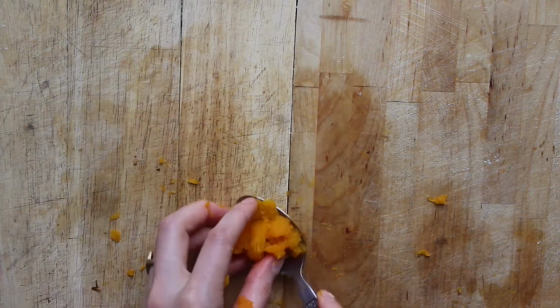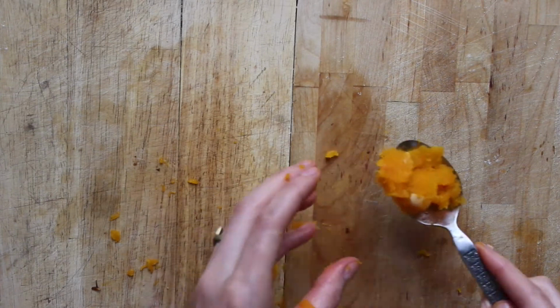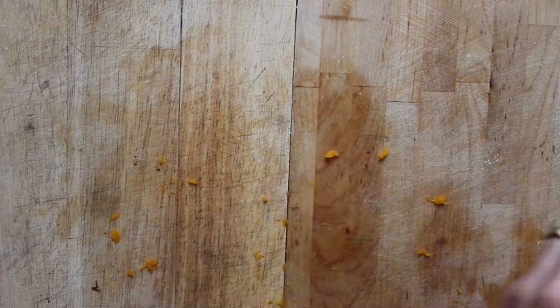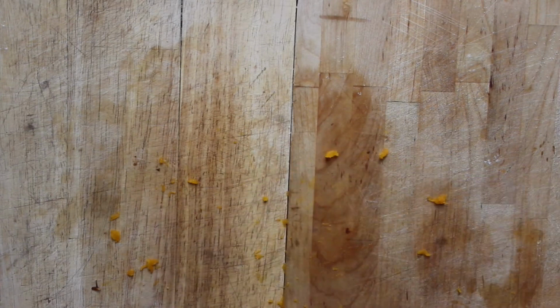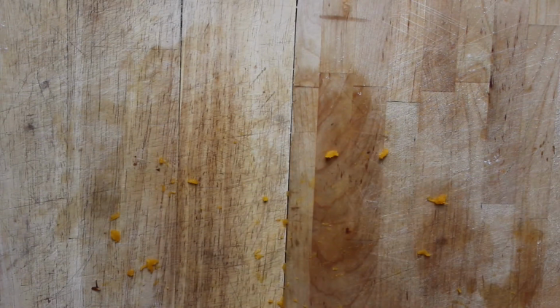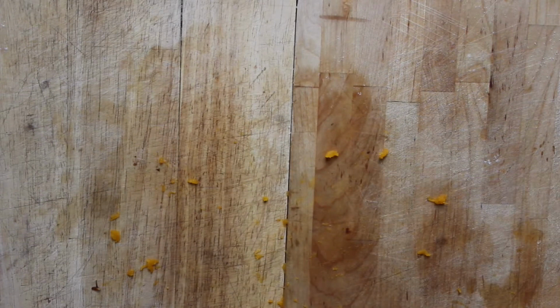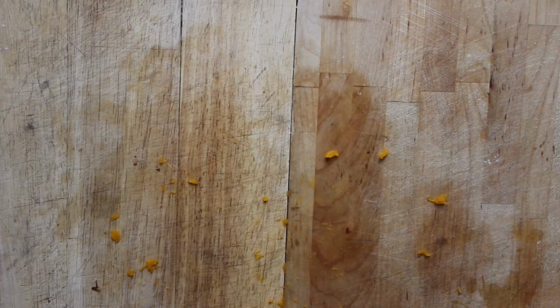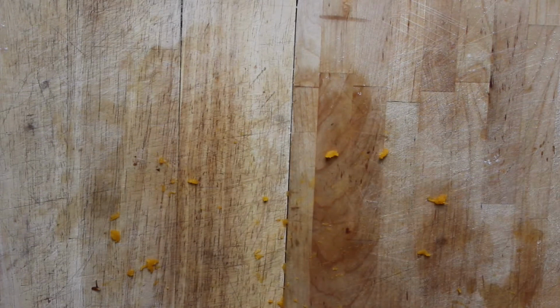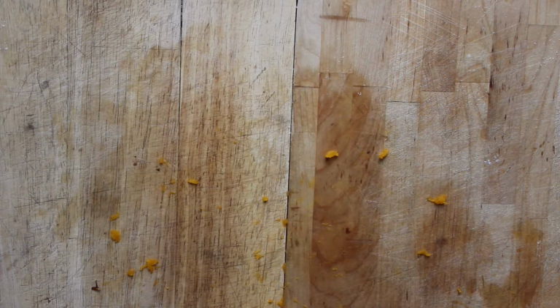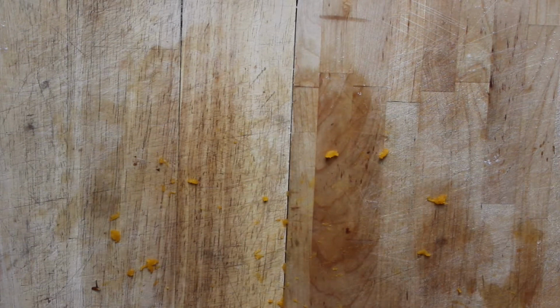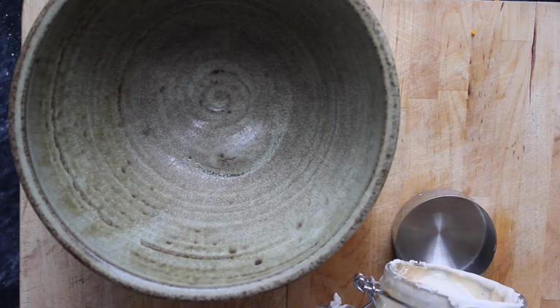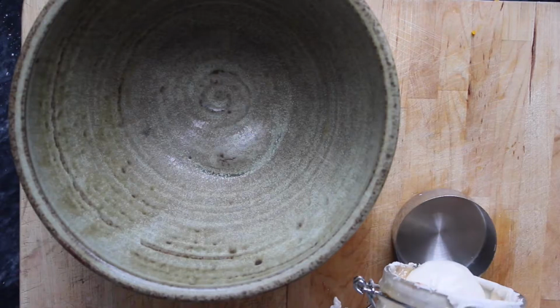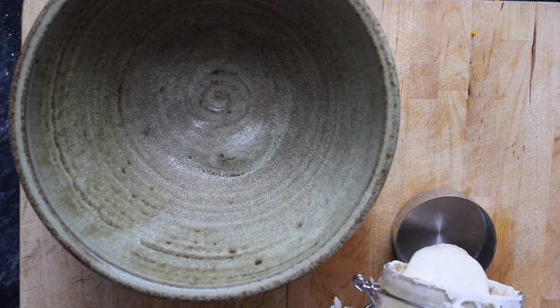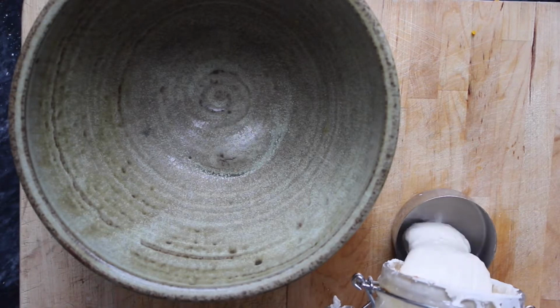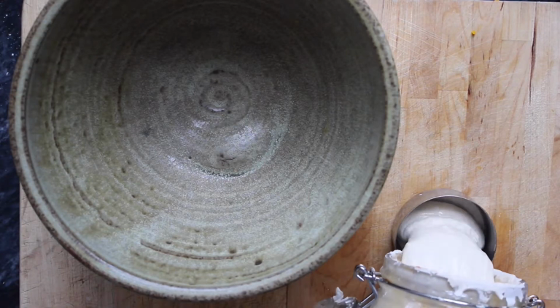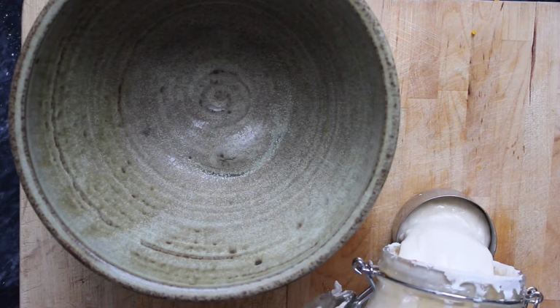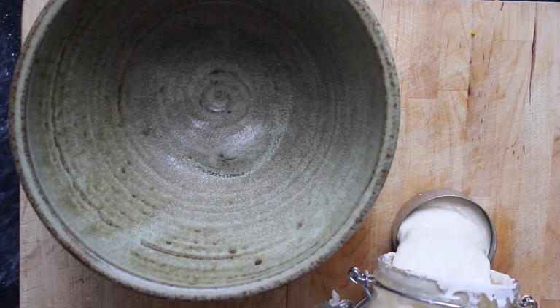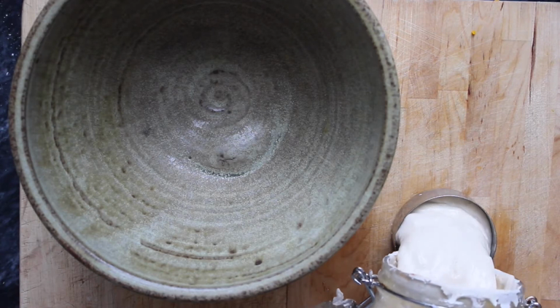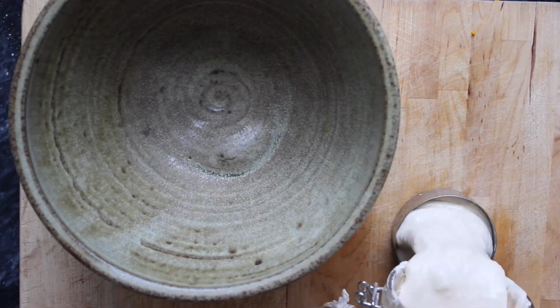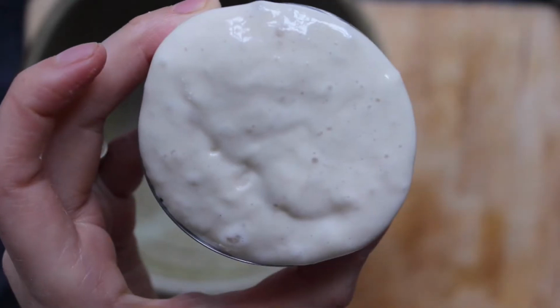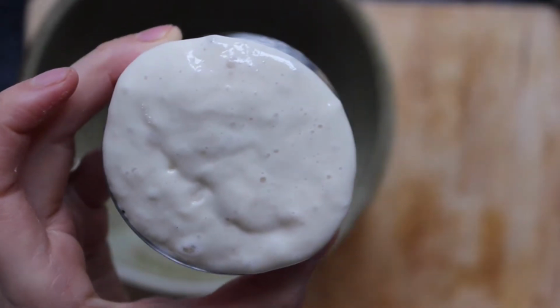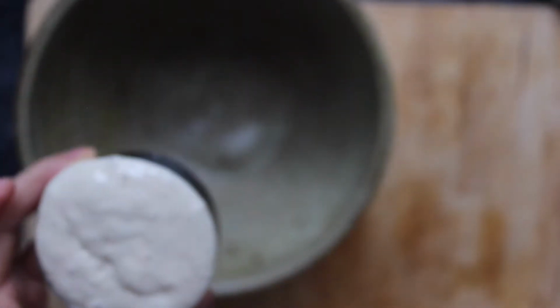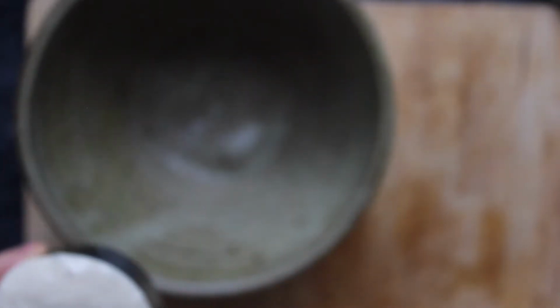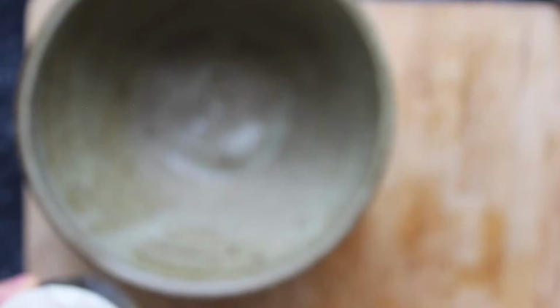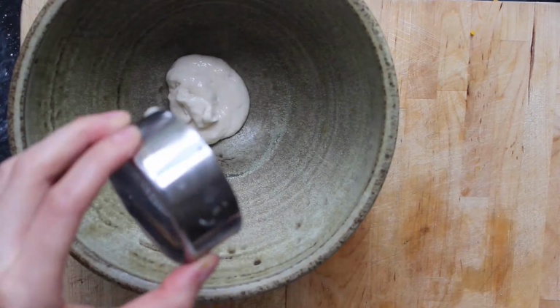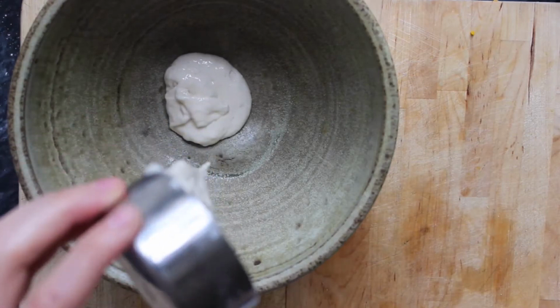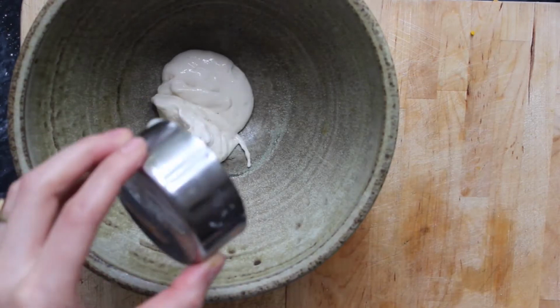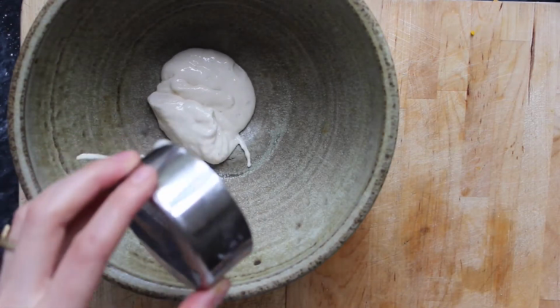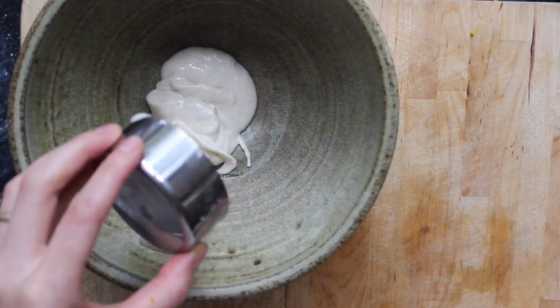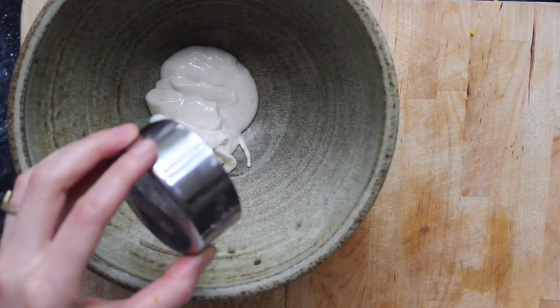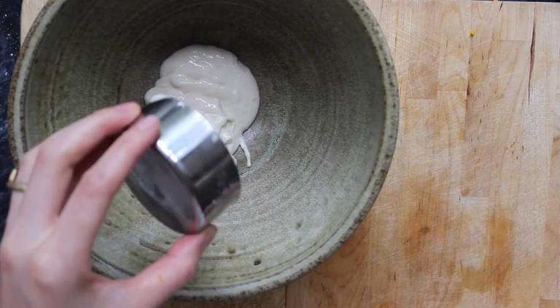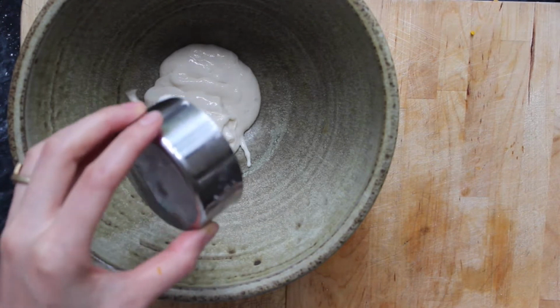The first thing I'm going to do is to roast these two squash with a bit of coconut oil in the oven for about 45 minutes or until they're soft. Then I'm going to get the dough going.